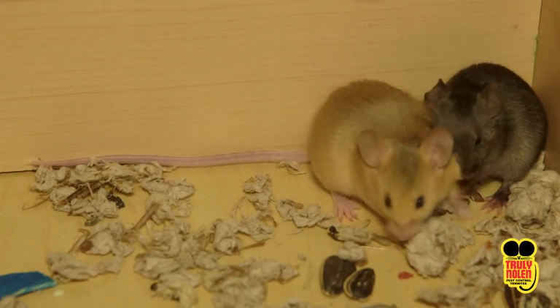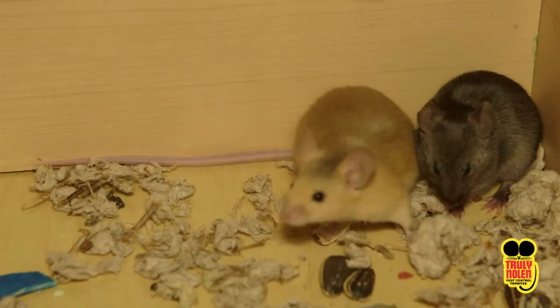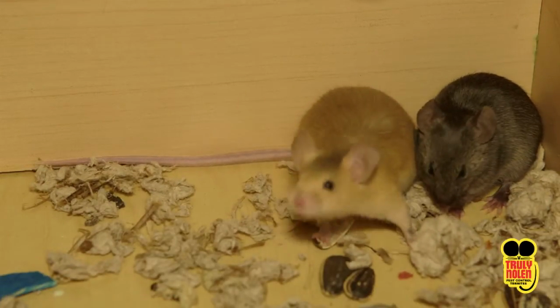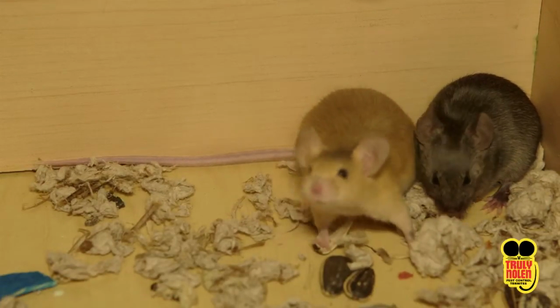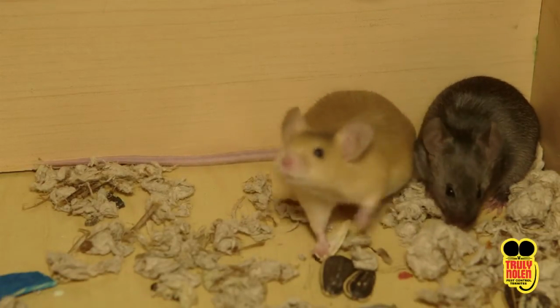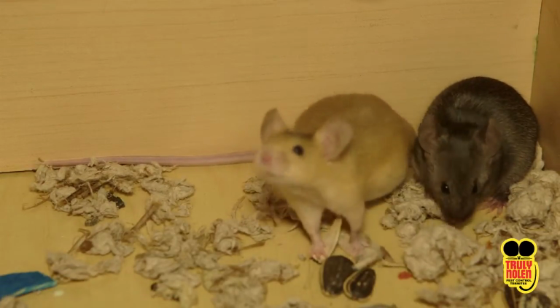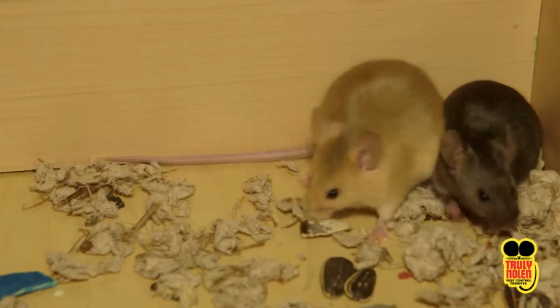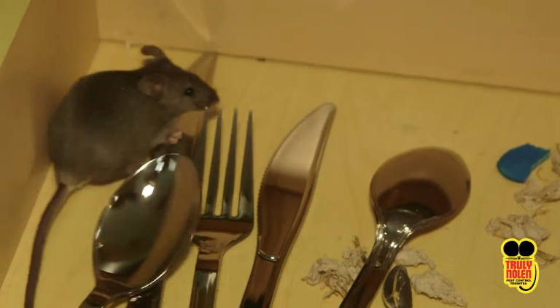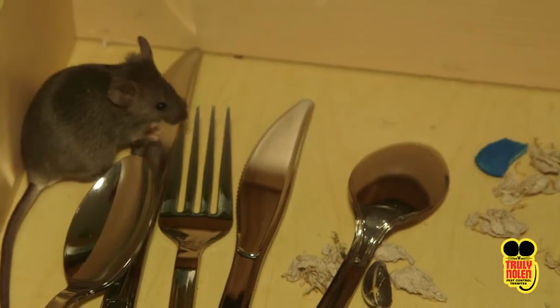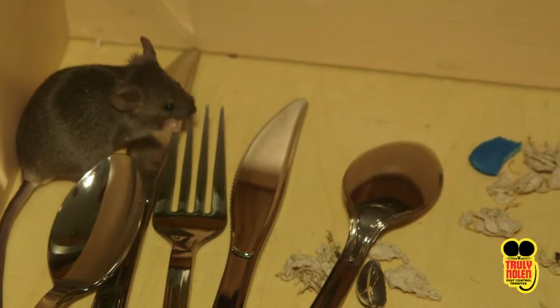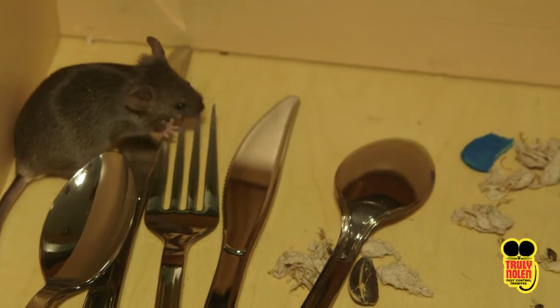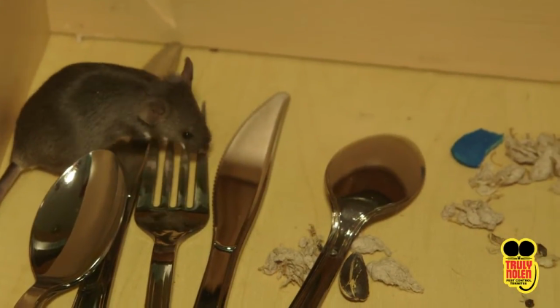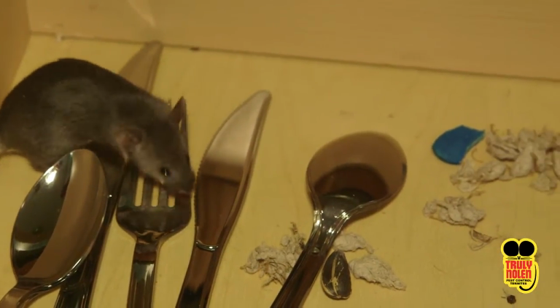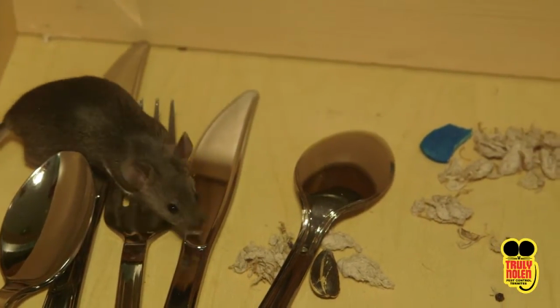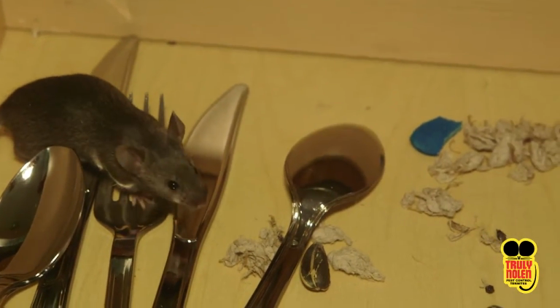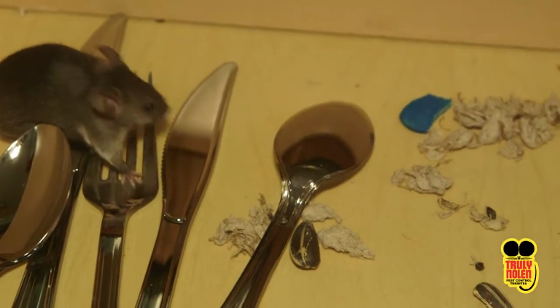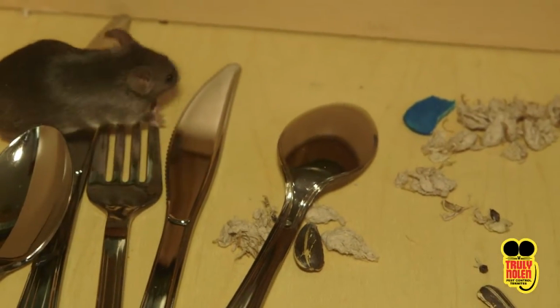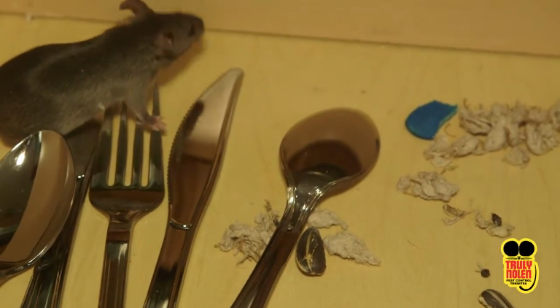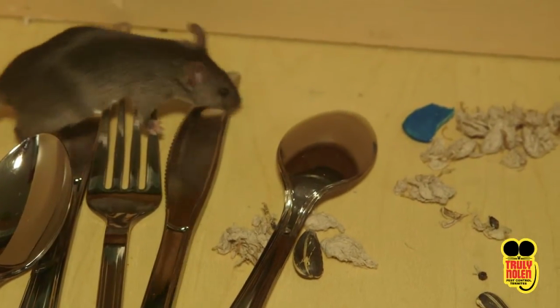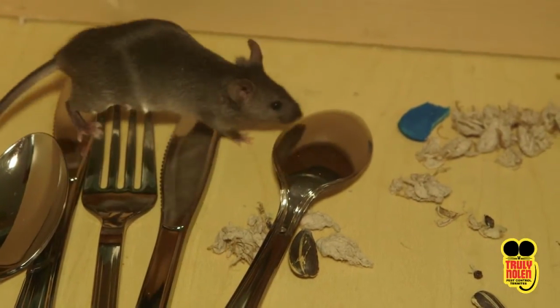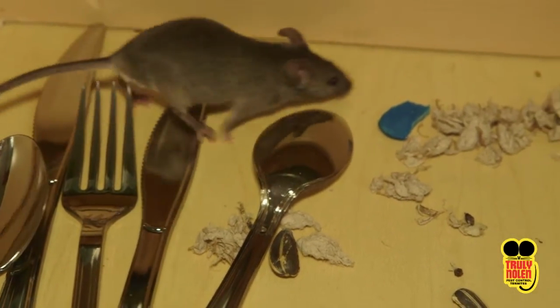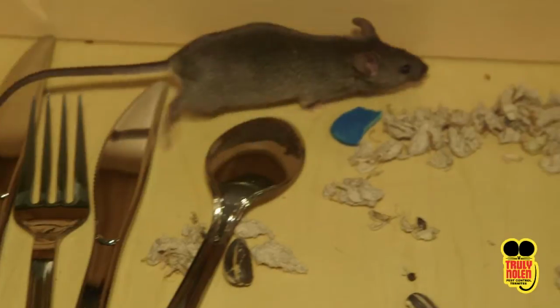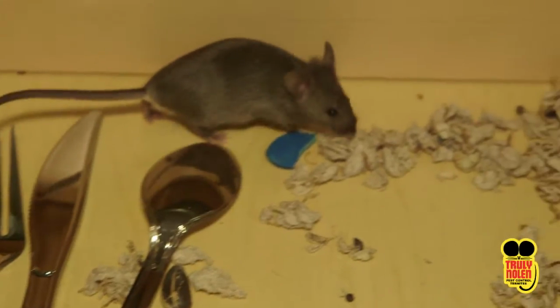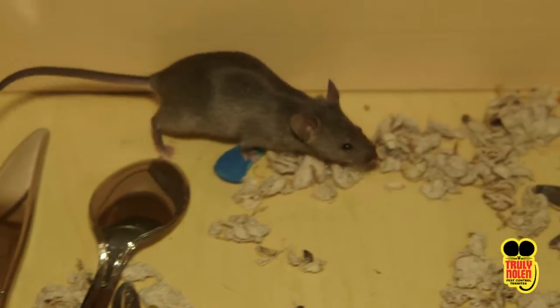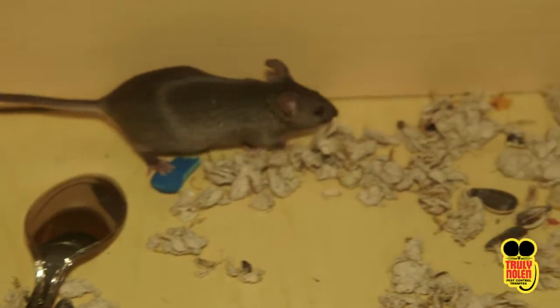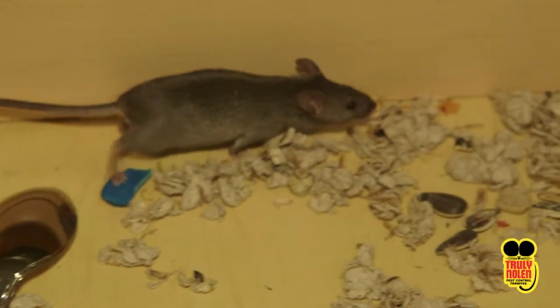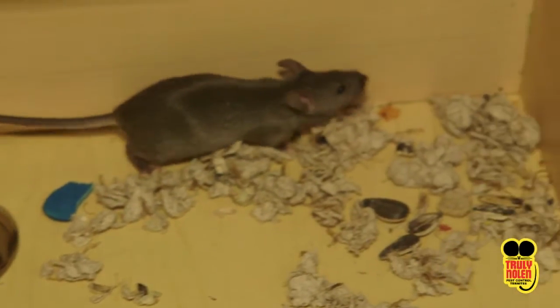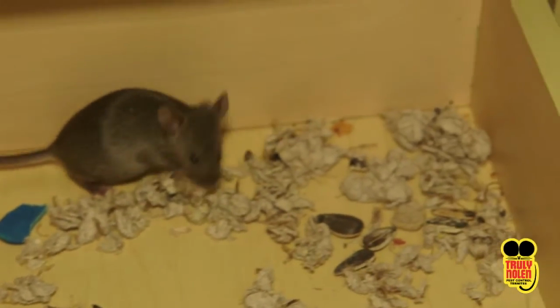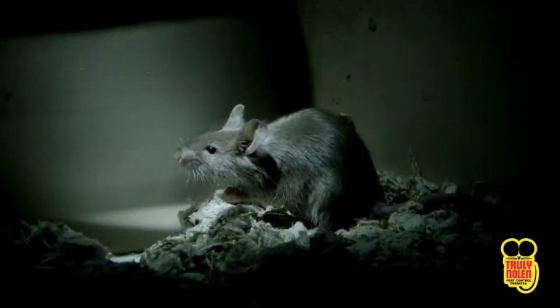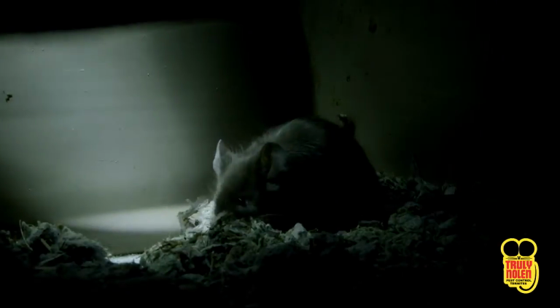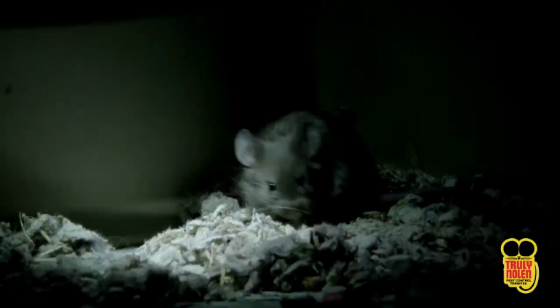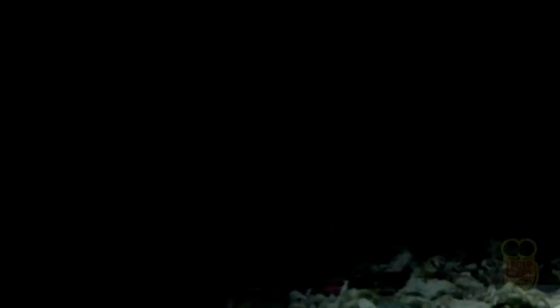The house mouse lives an average of two years. They reproduce throughout the year, often having five to six babies per litter, and they reach adulthood in five to seven weeks.